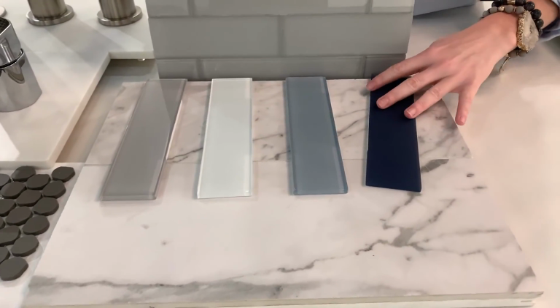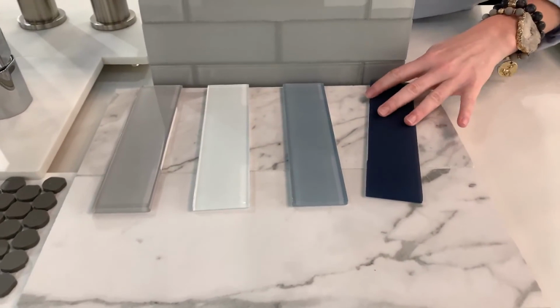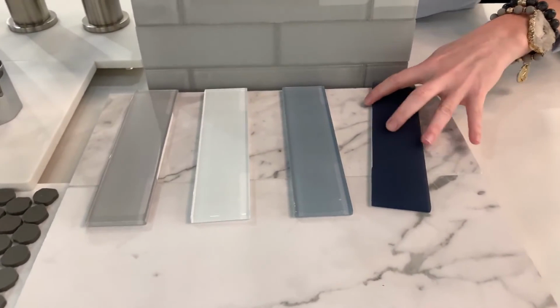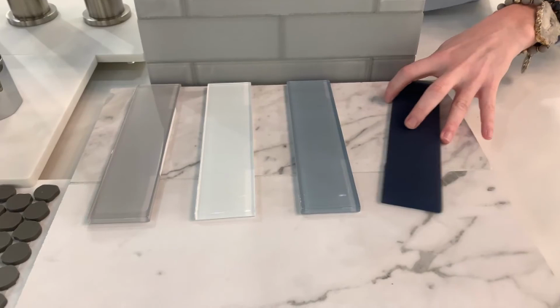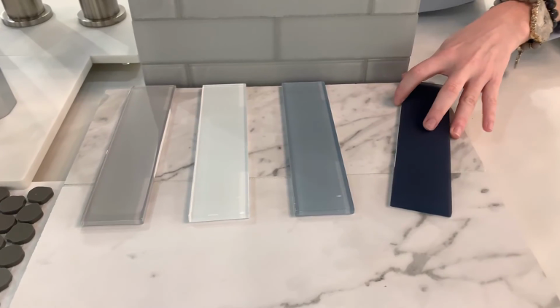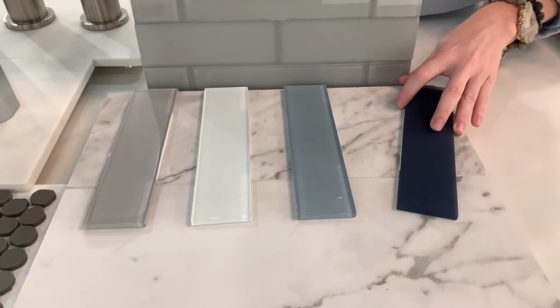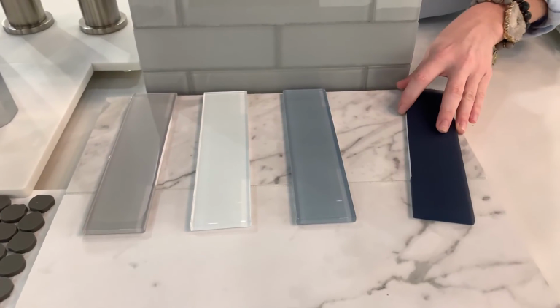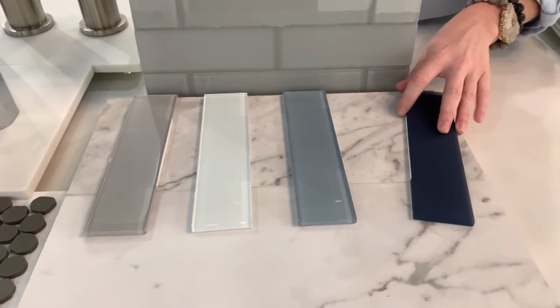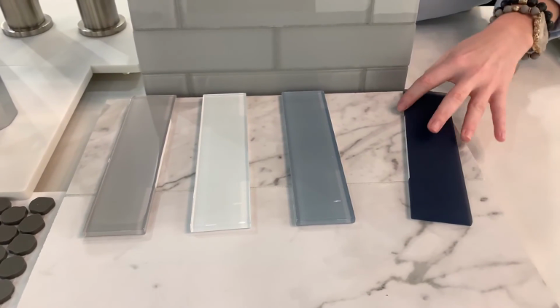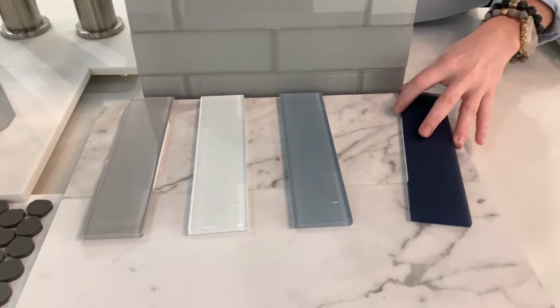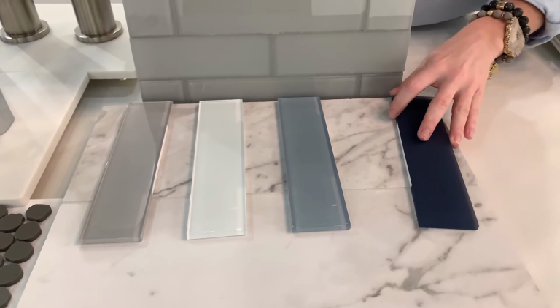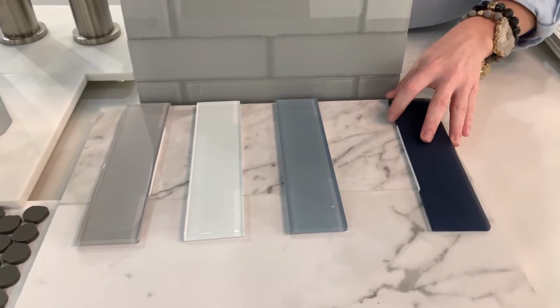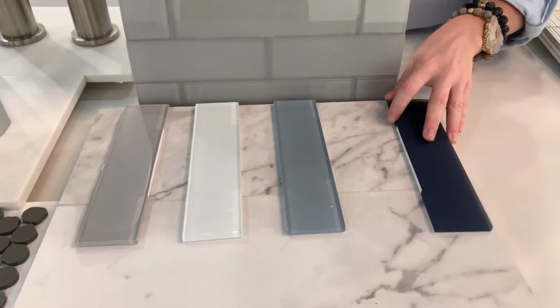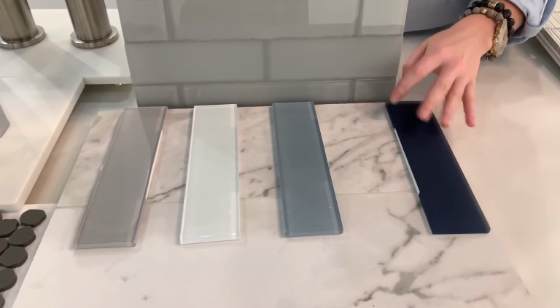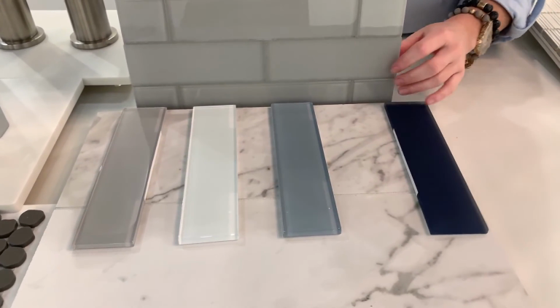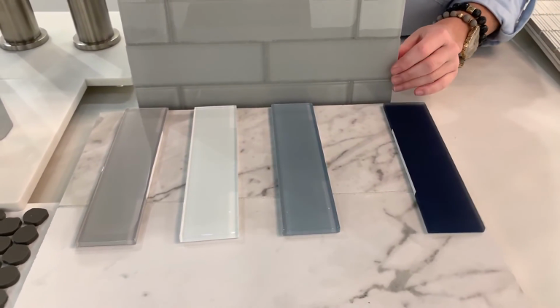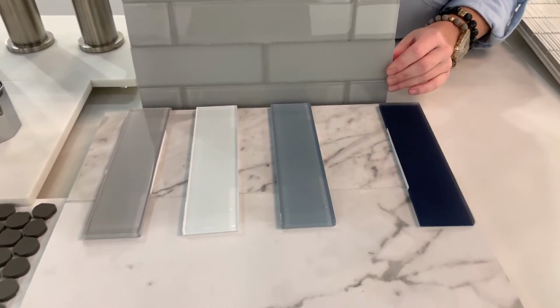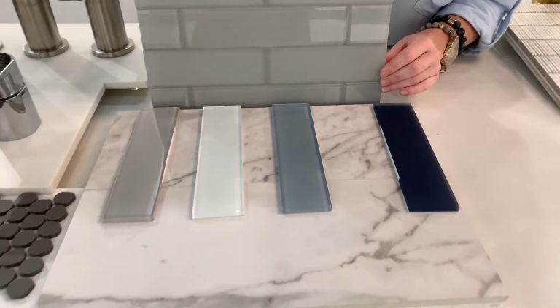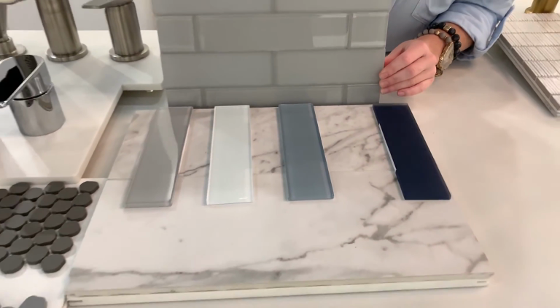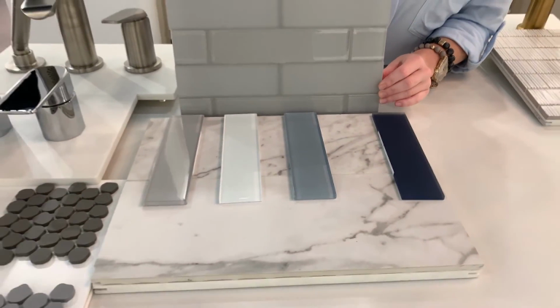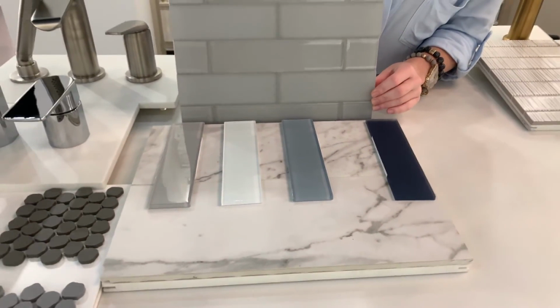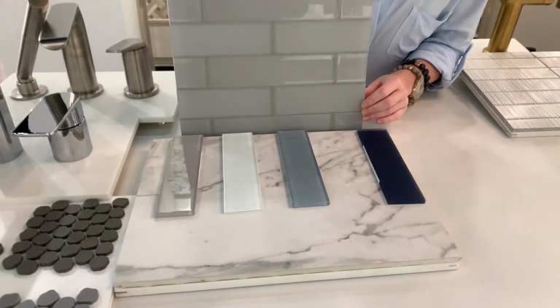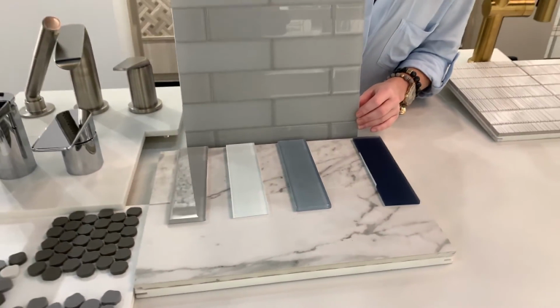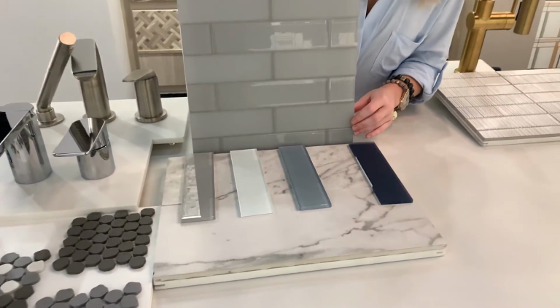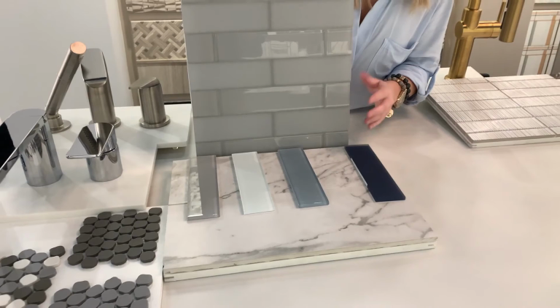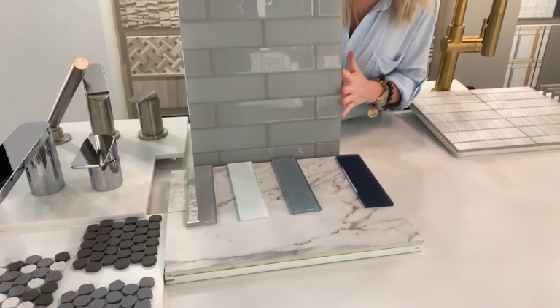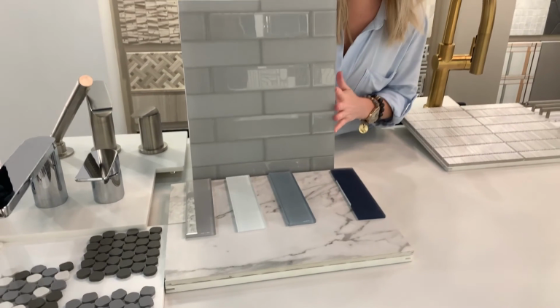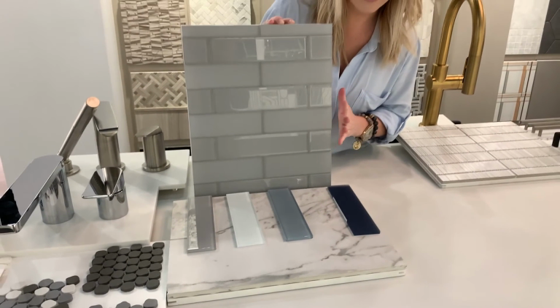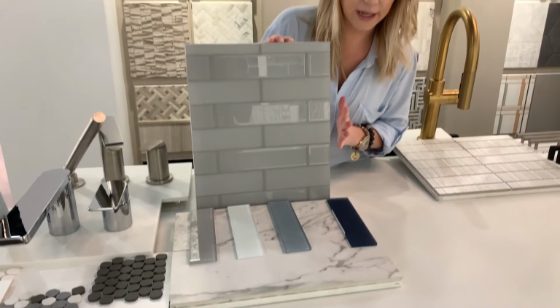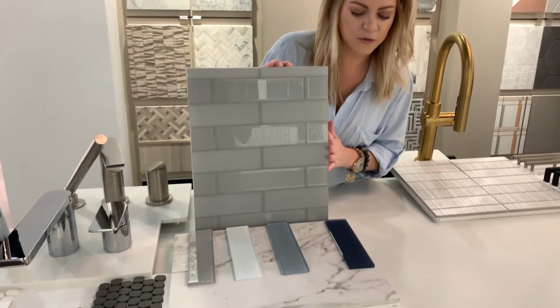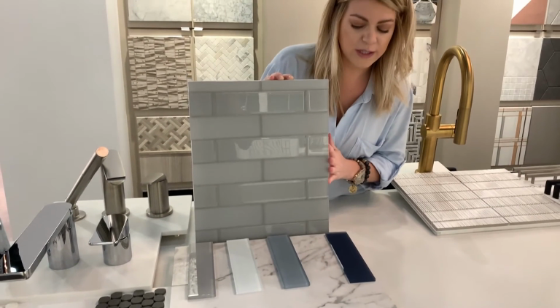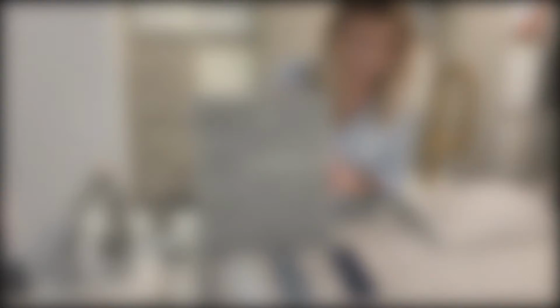And then you have these wonderful contrasts of different shades of glass that you can style based off patterns and different sizes.